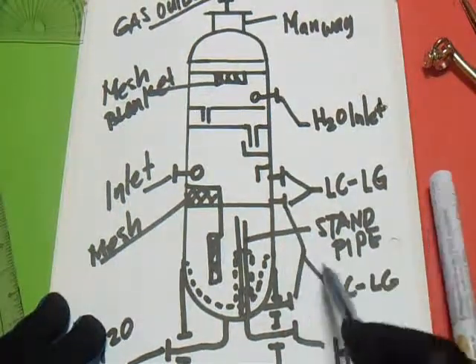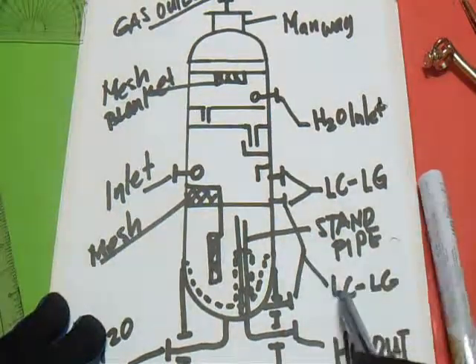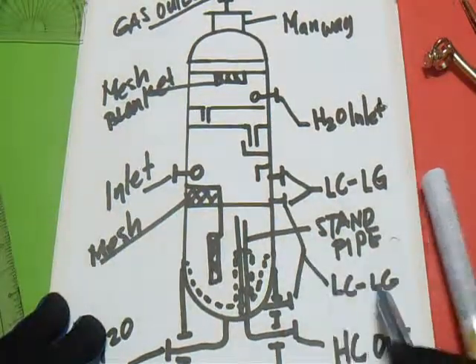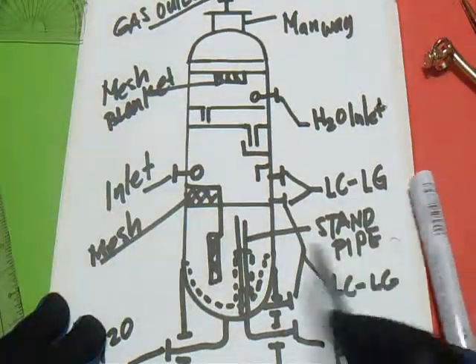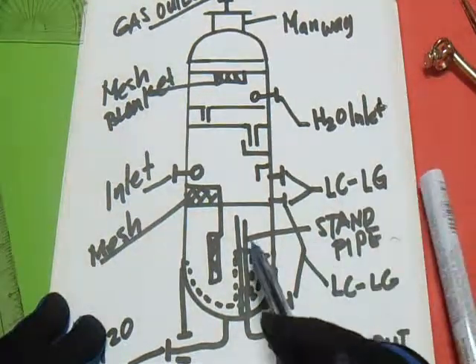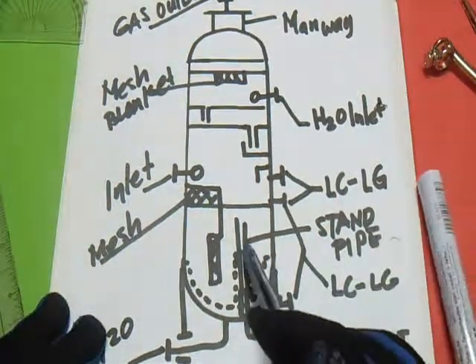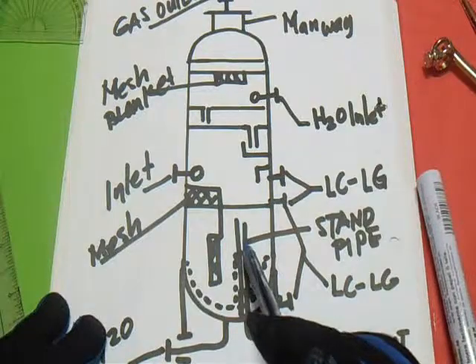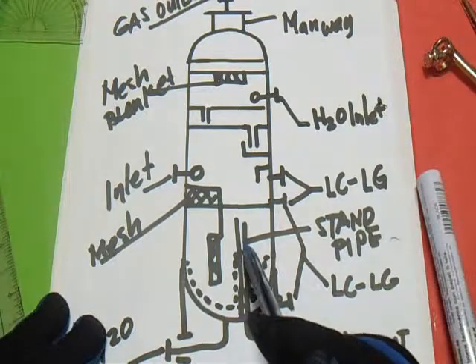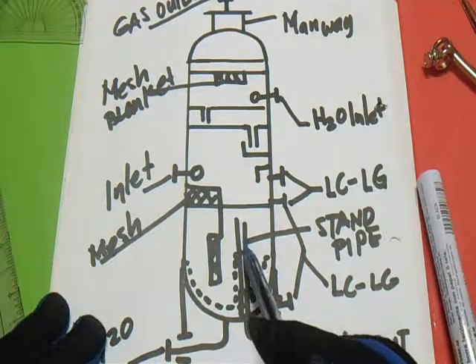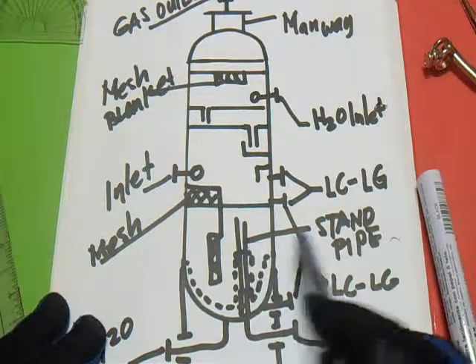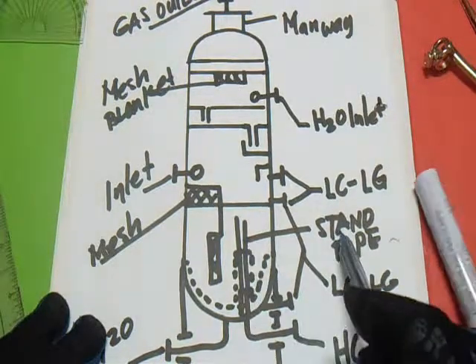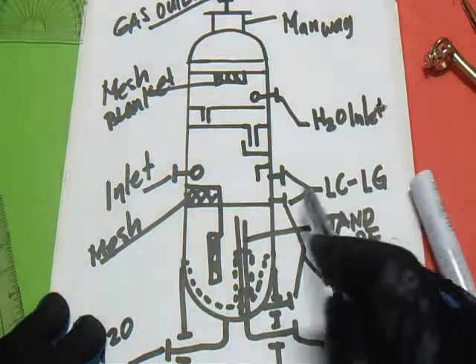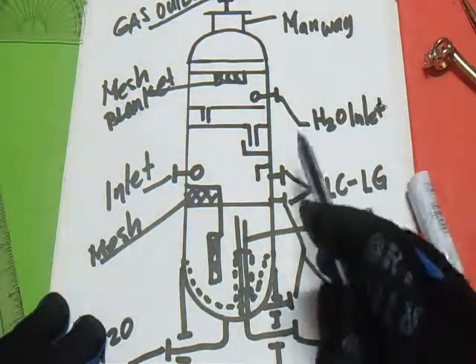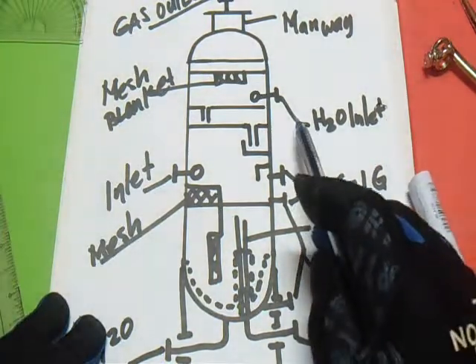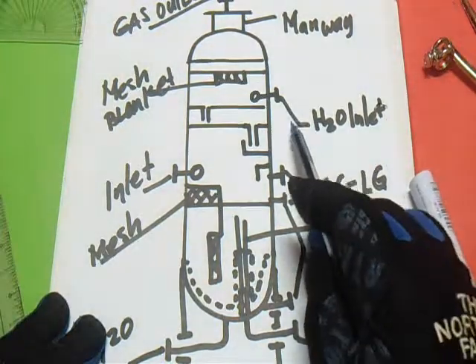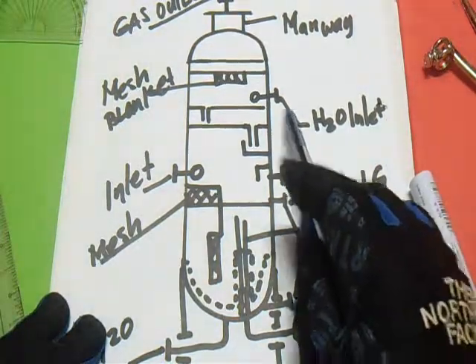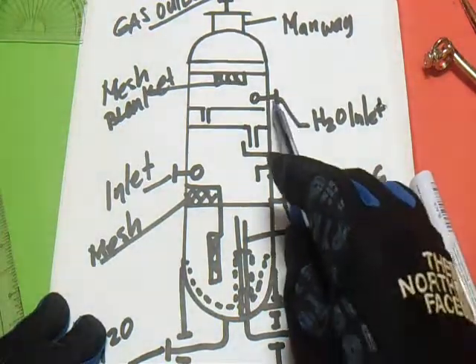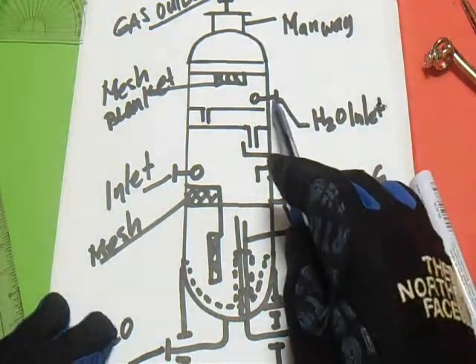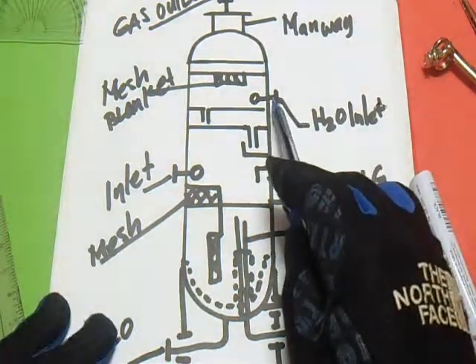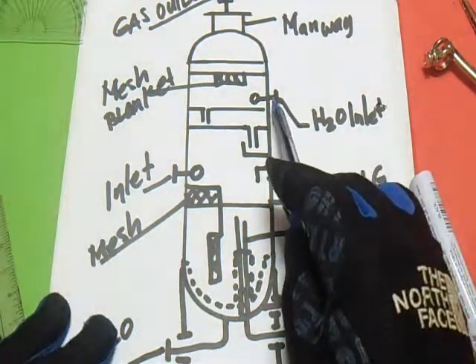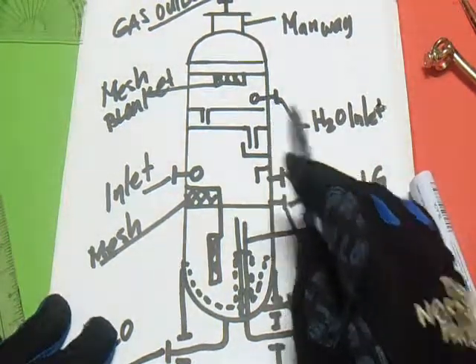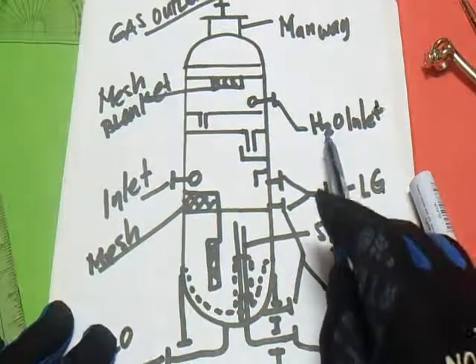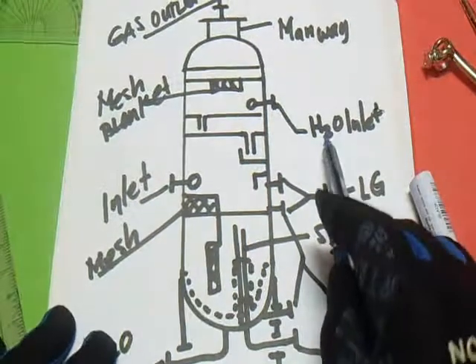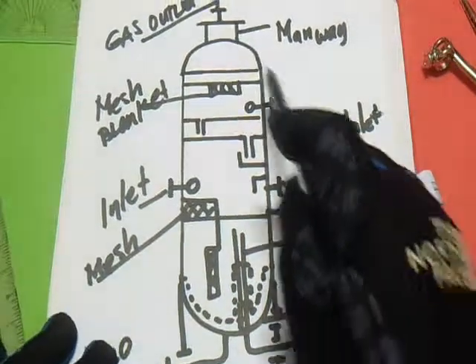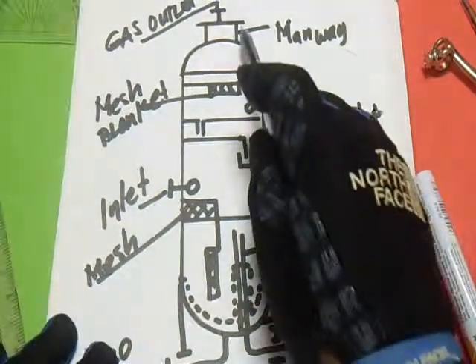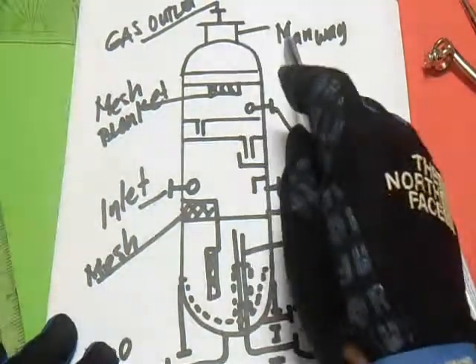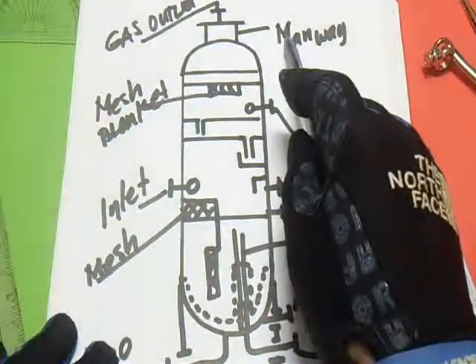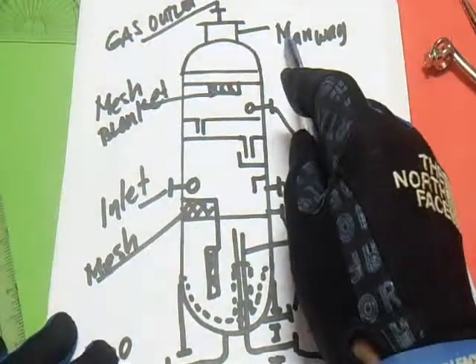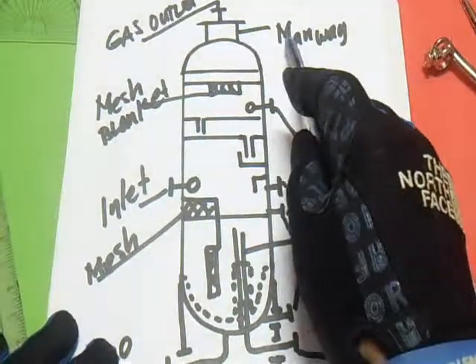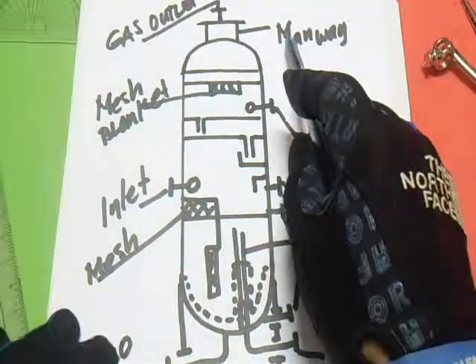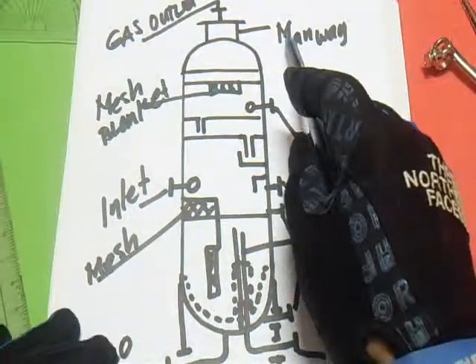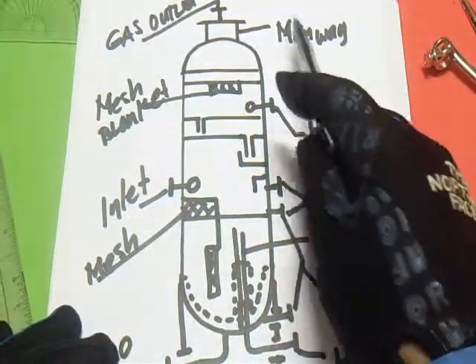LC and LG. This one is standby. And this one is the H2O outlet. And this one is the manway outlet.